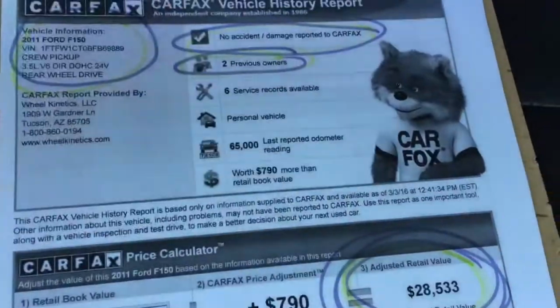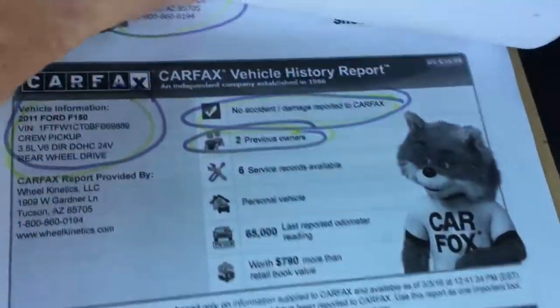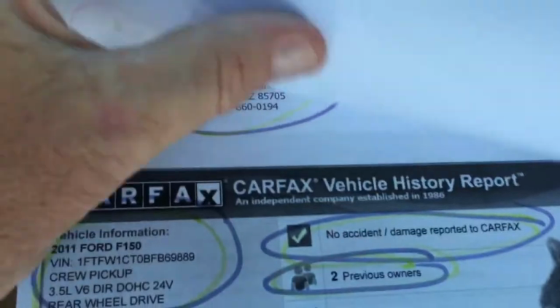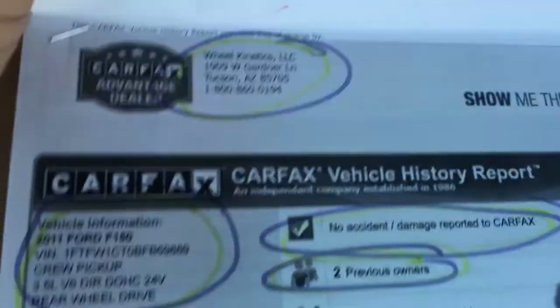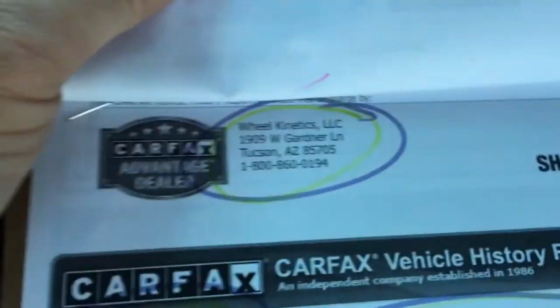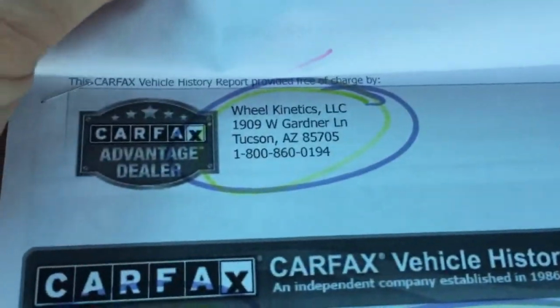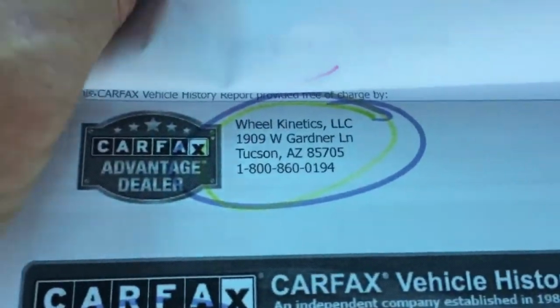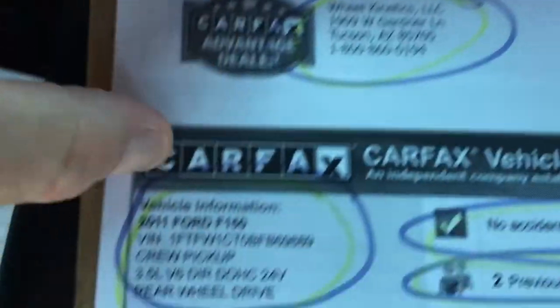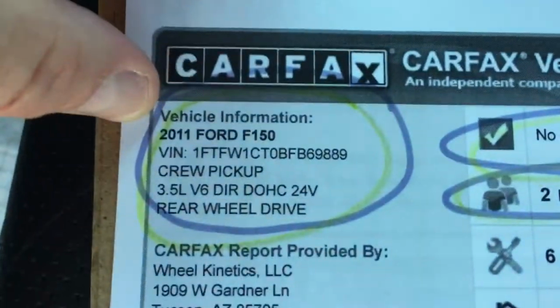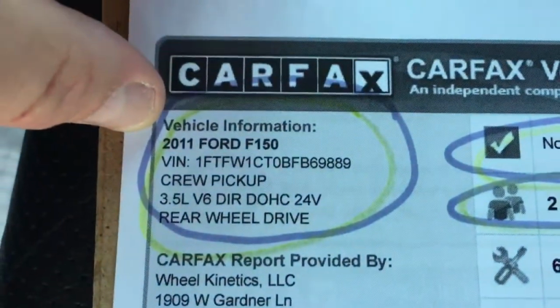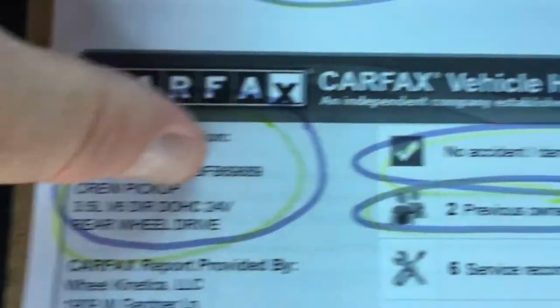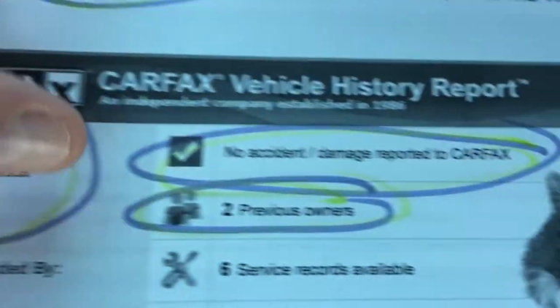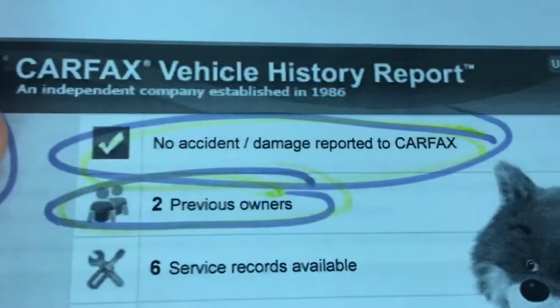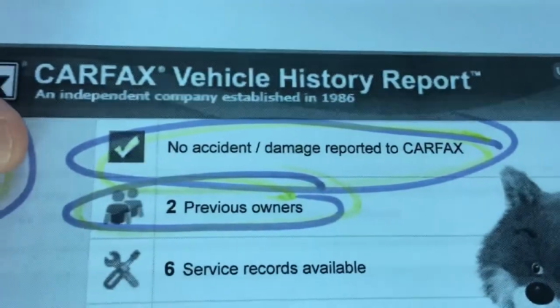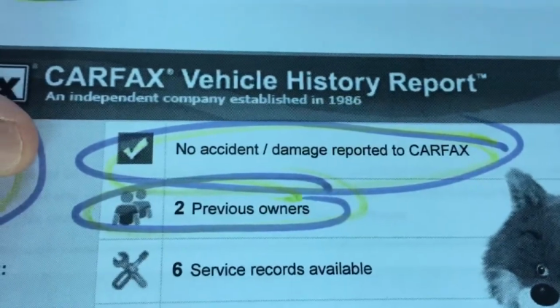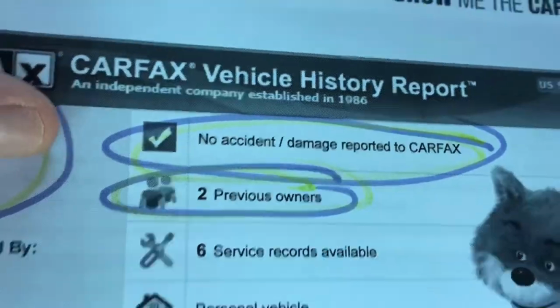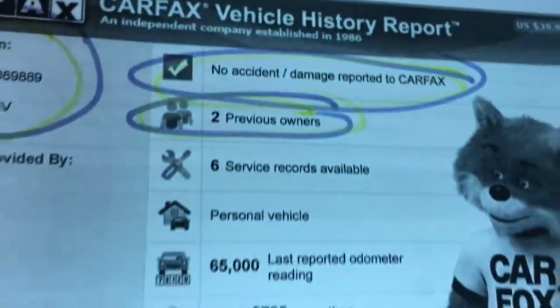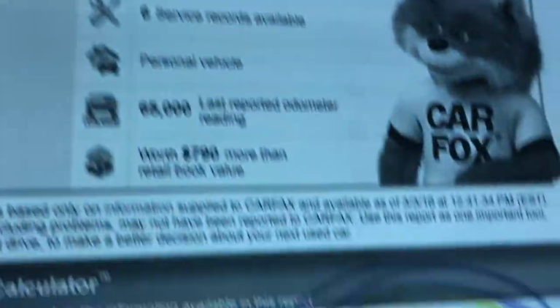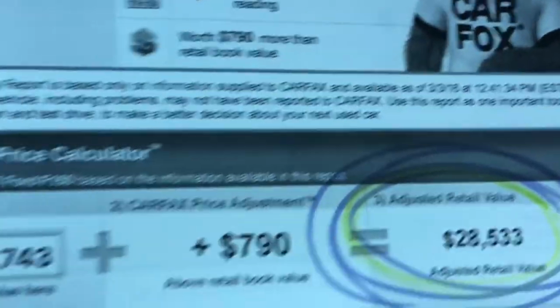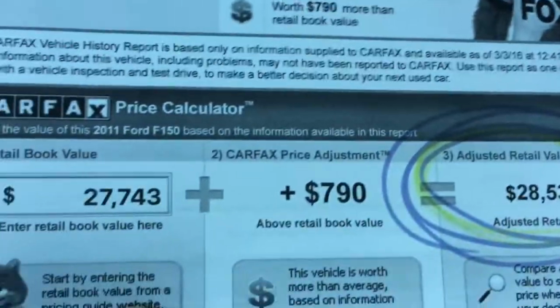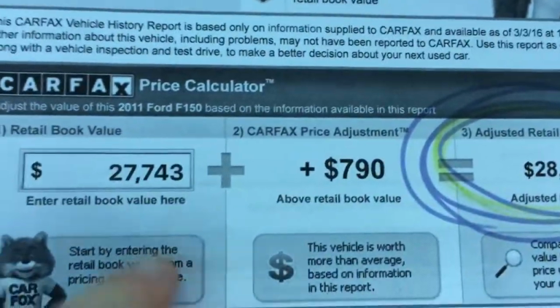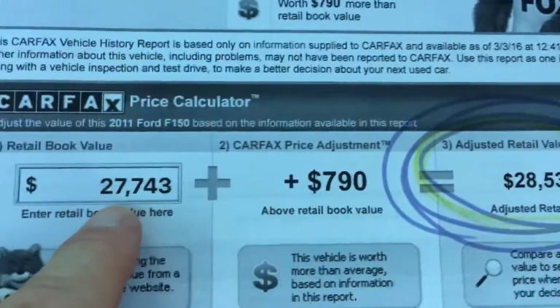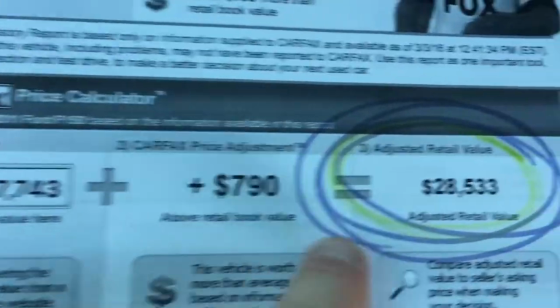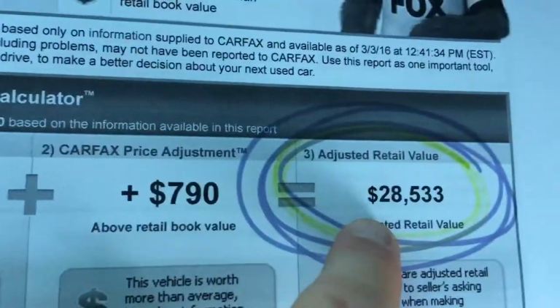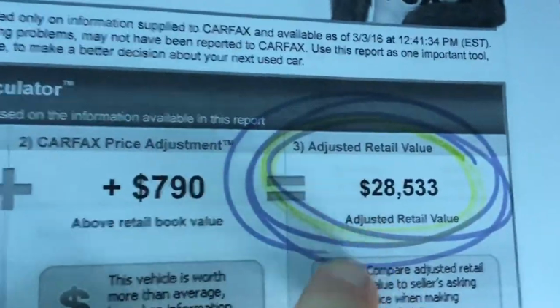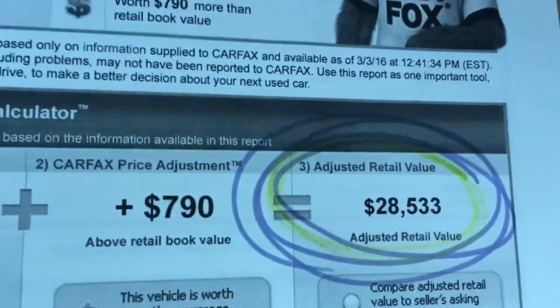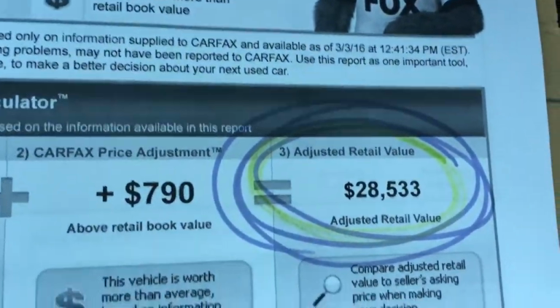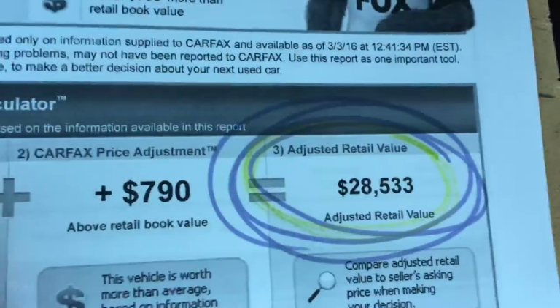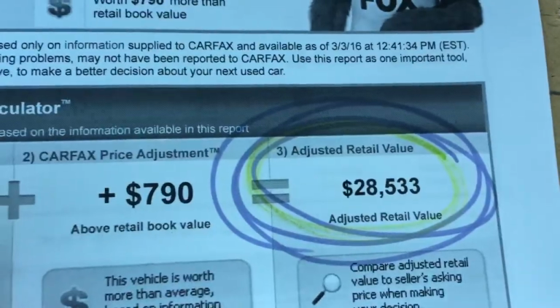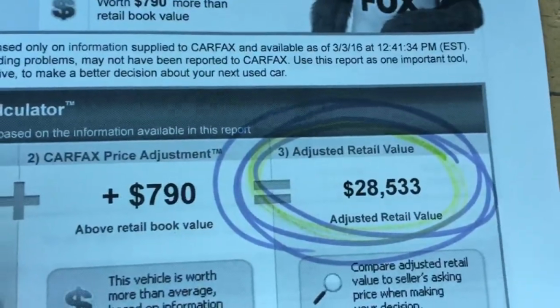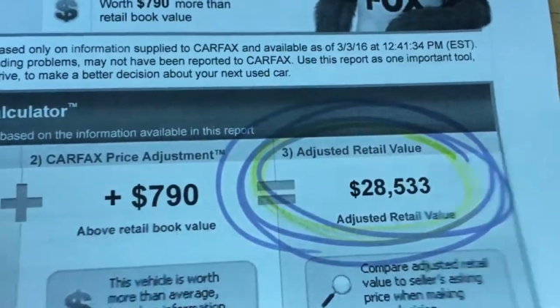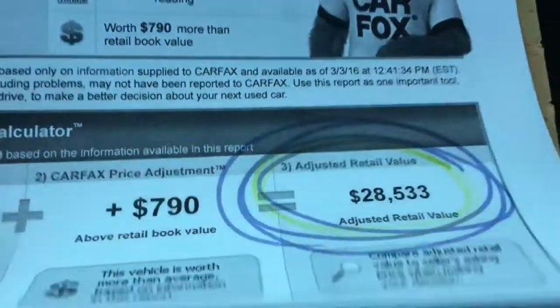Carfax — no accident damage. There's your adjusted value. Put in the book value plus that — their suggested retail value is $28,533.